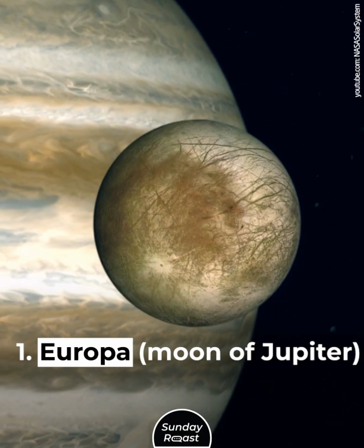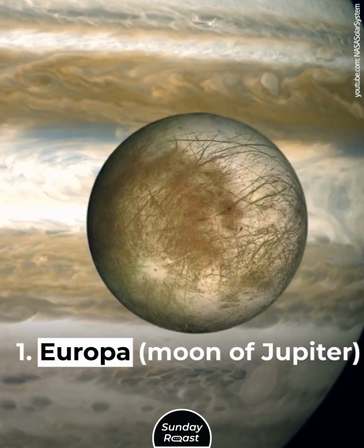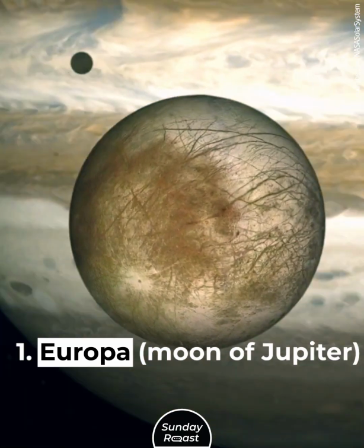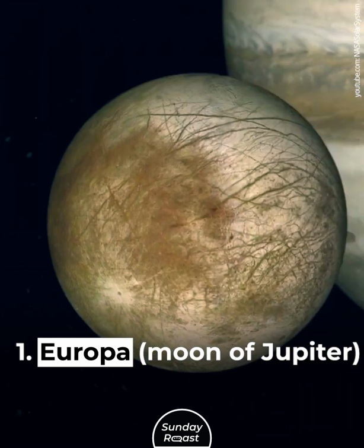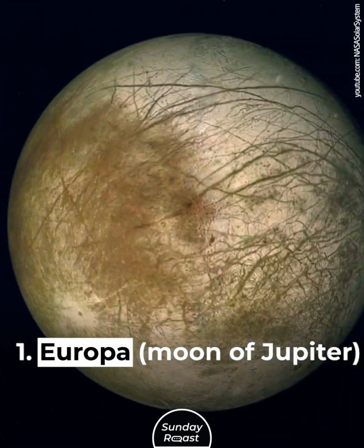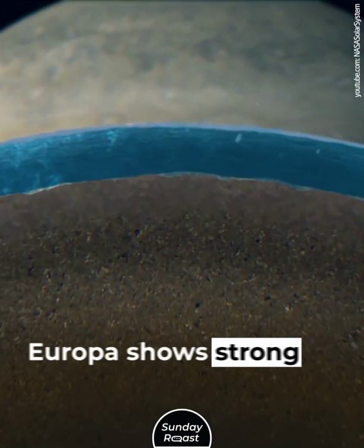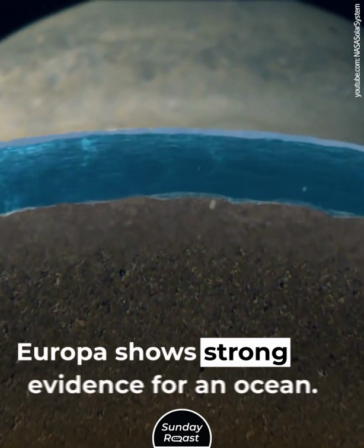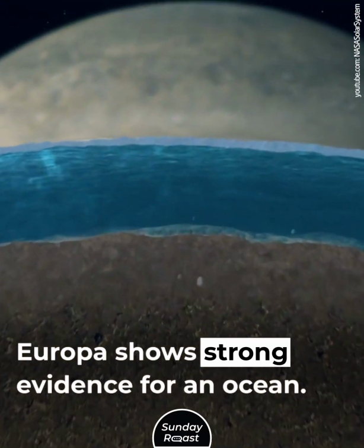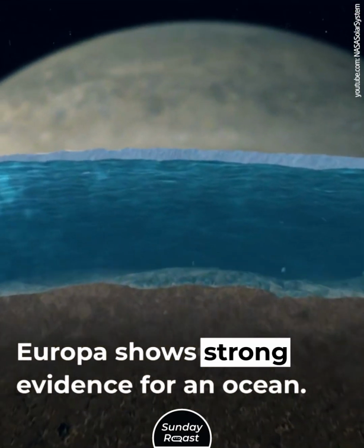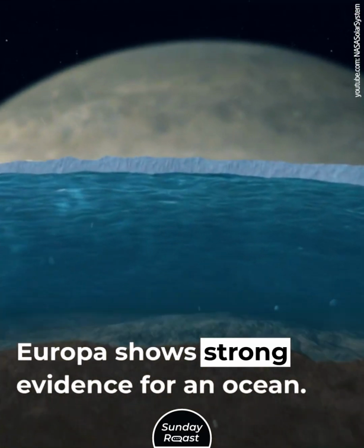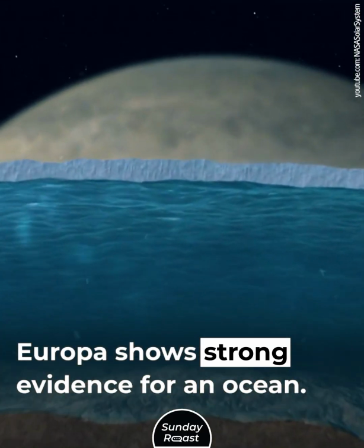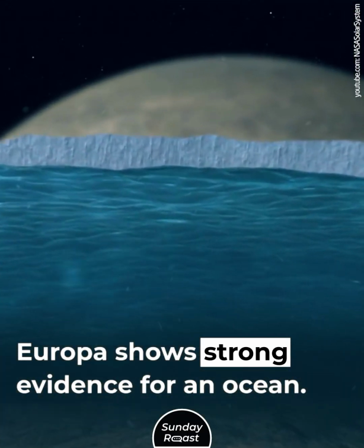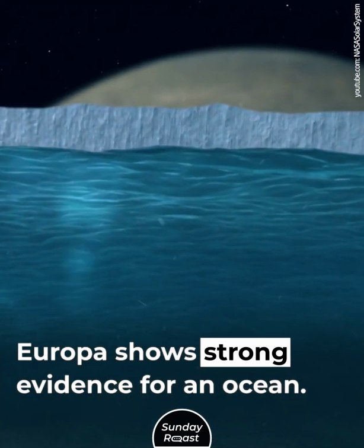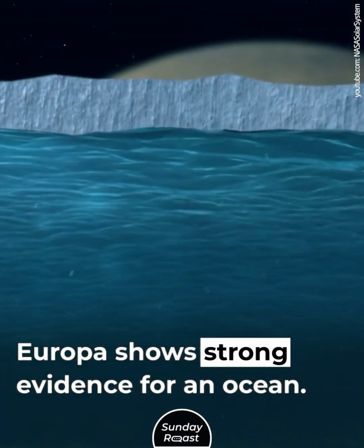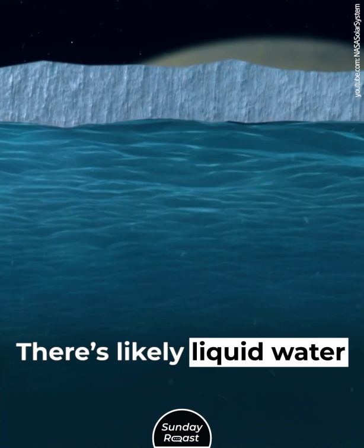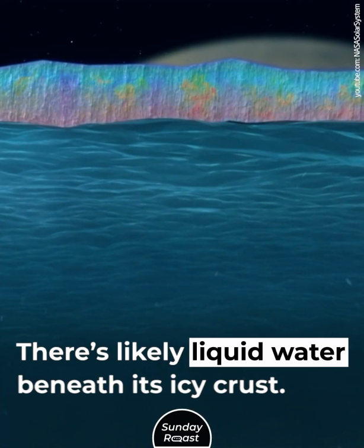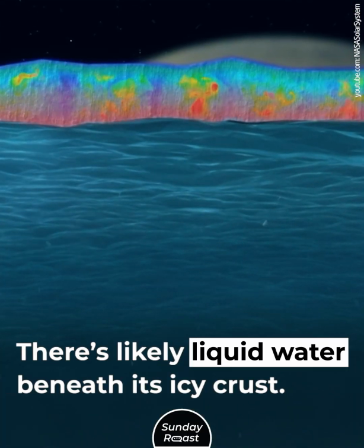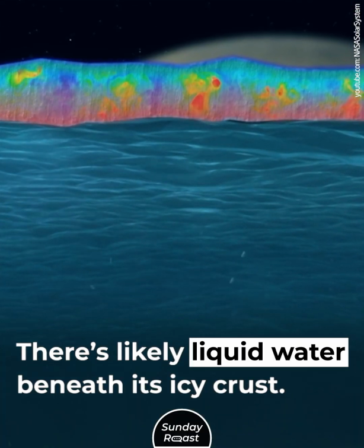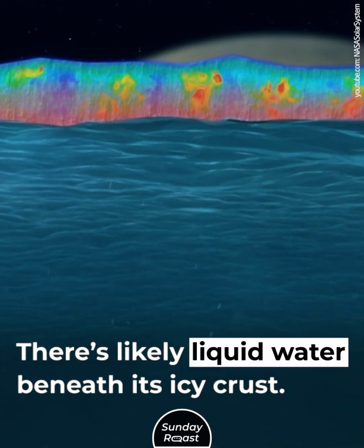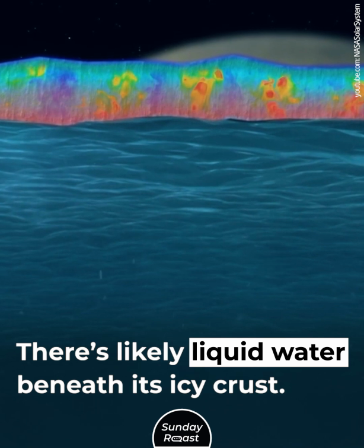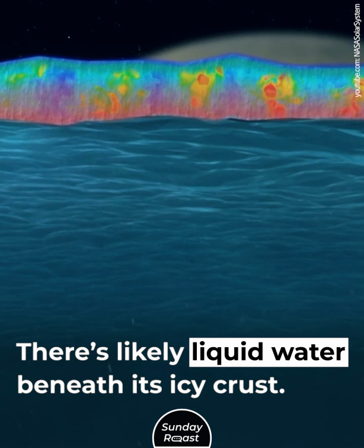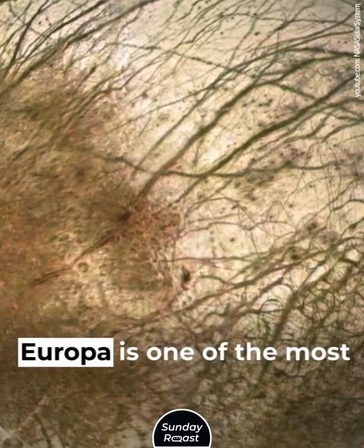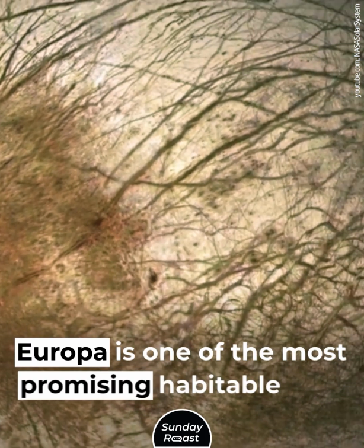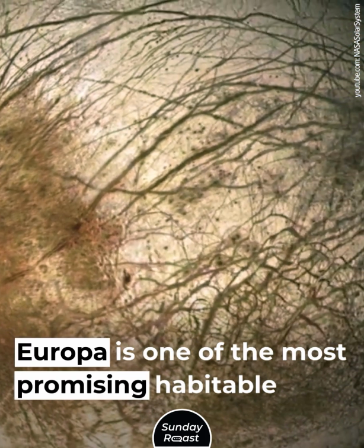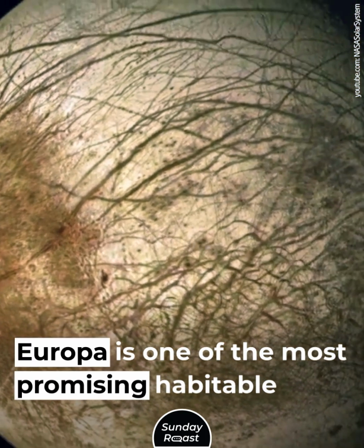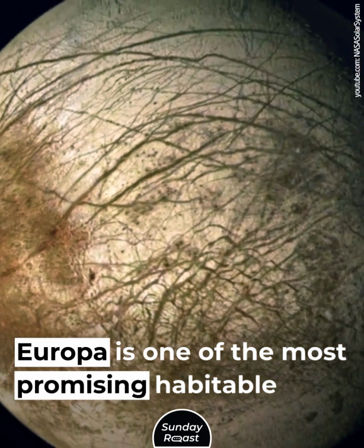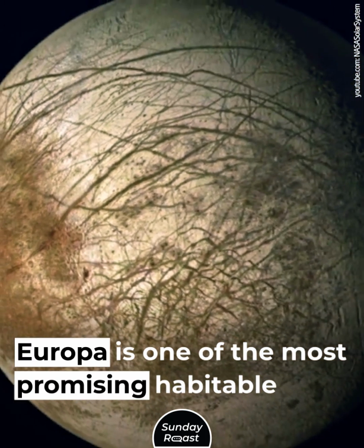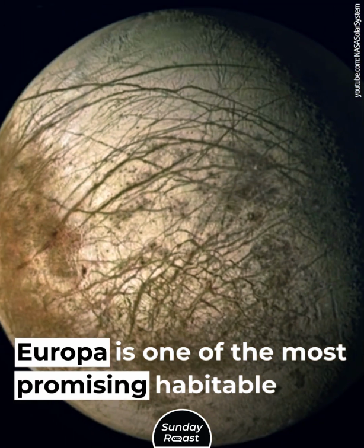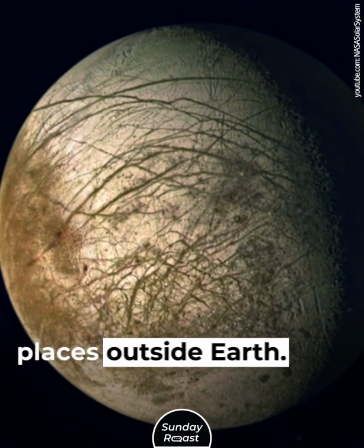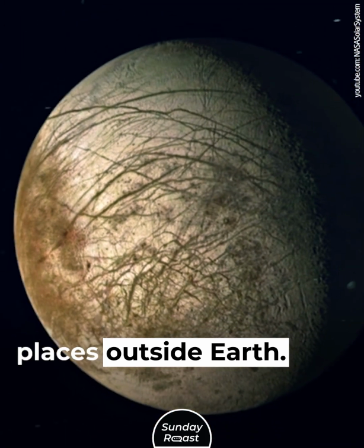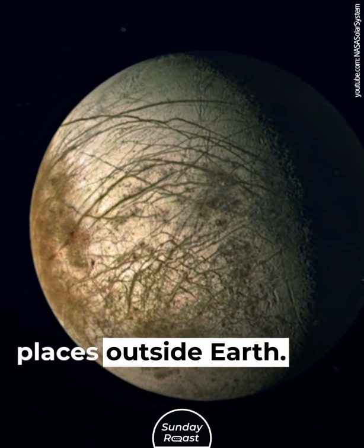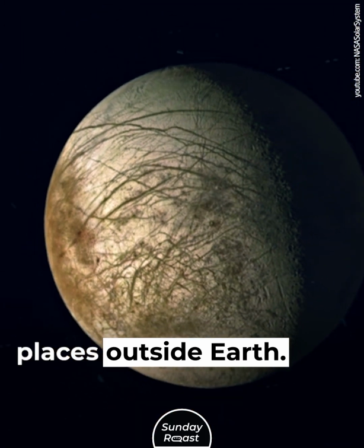Europa, moon of Jupiter. Europa shows strong evidence for an ocean. There's likely liquid water beneath its icy crust. Europa is one of the most promising habitable places outside Earth.